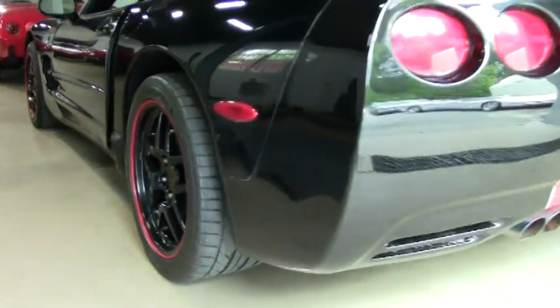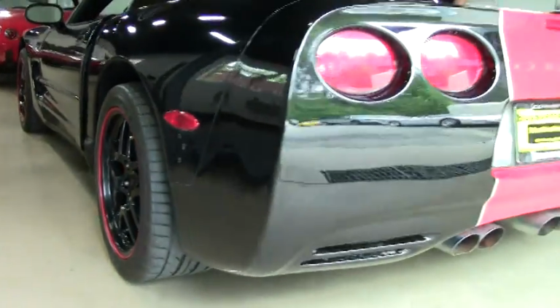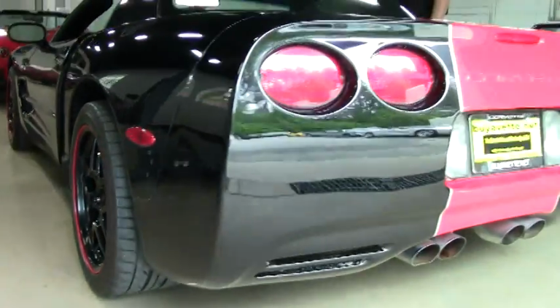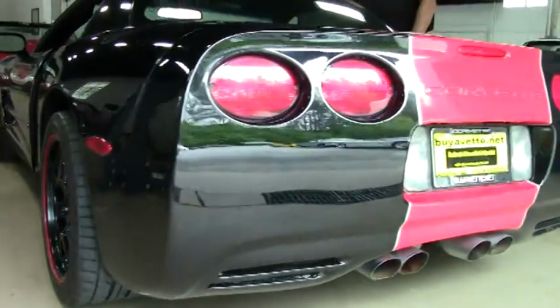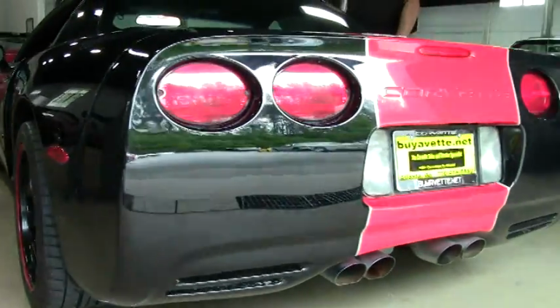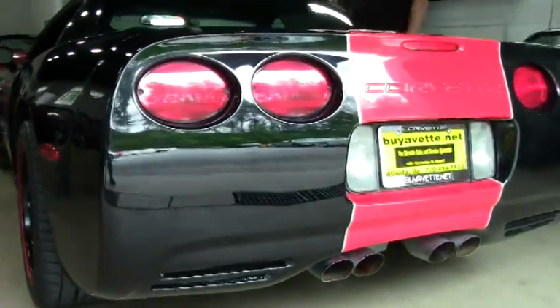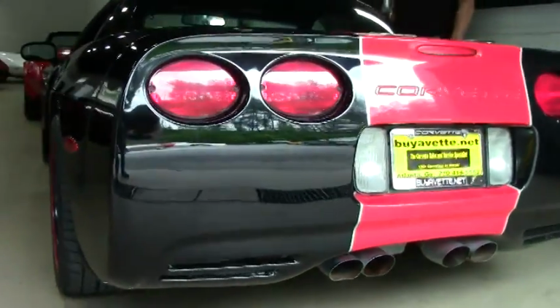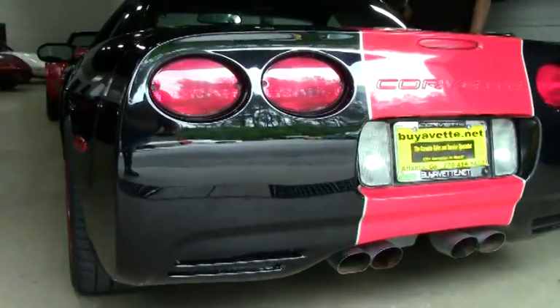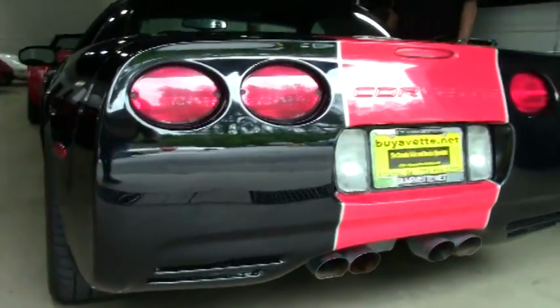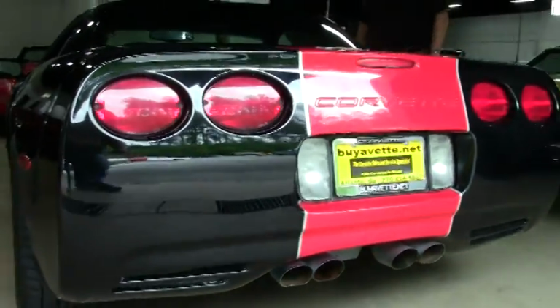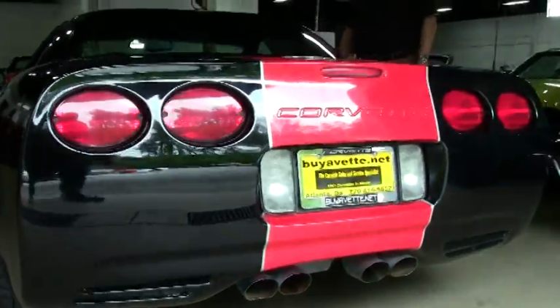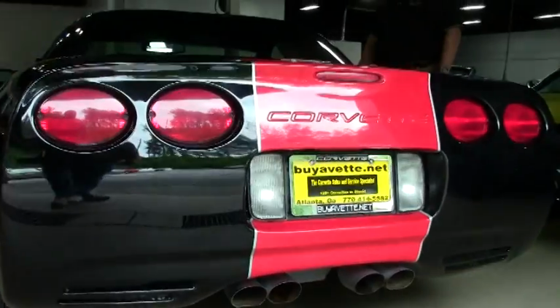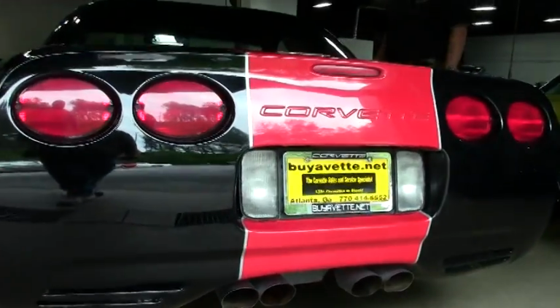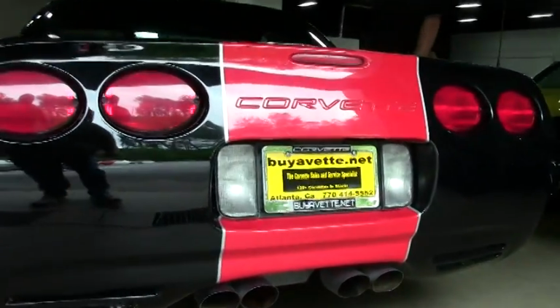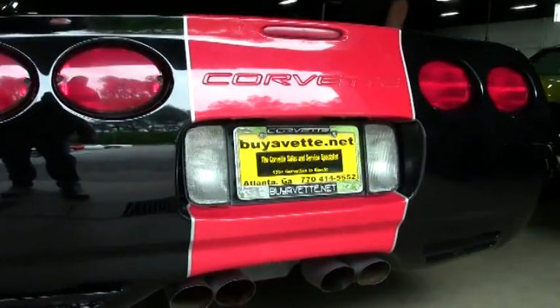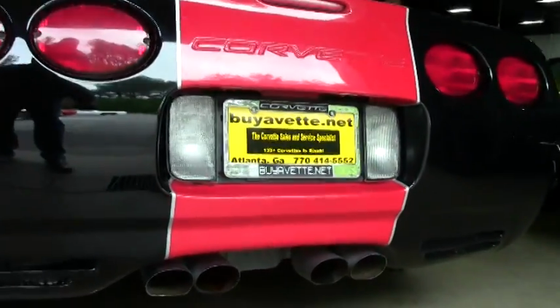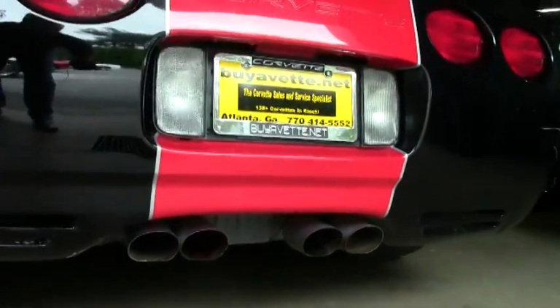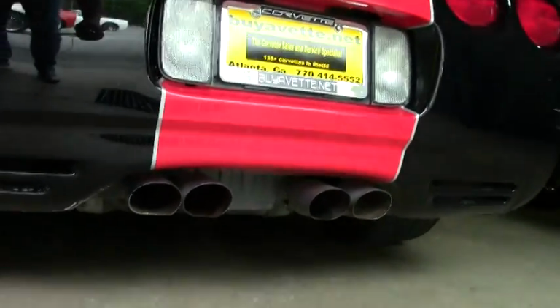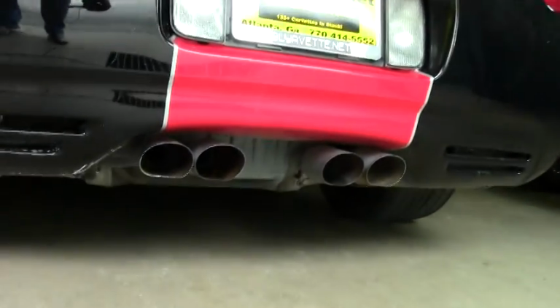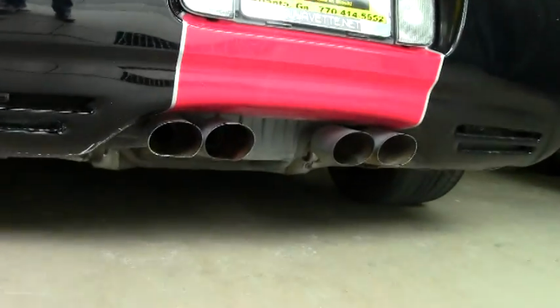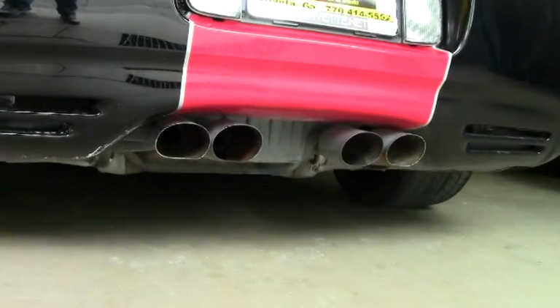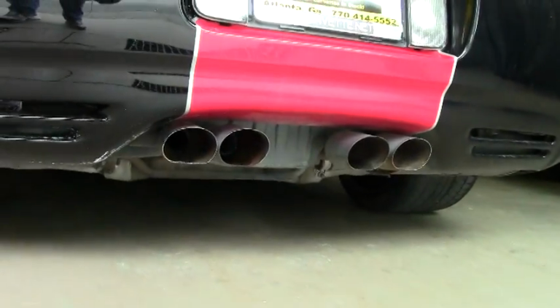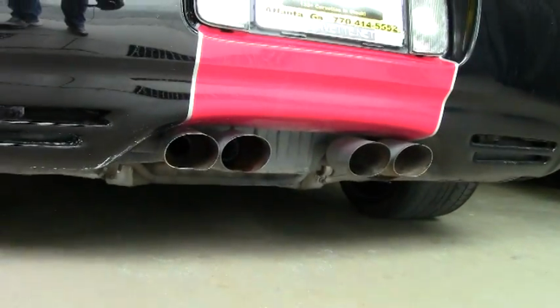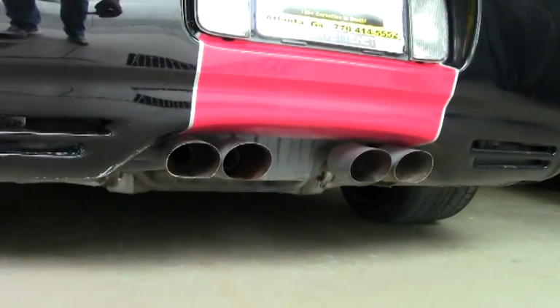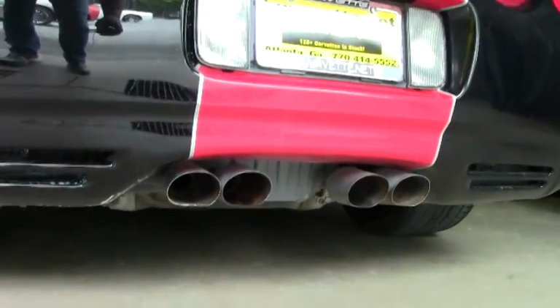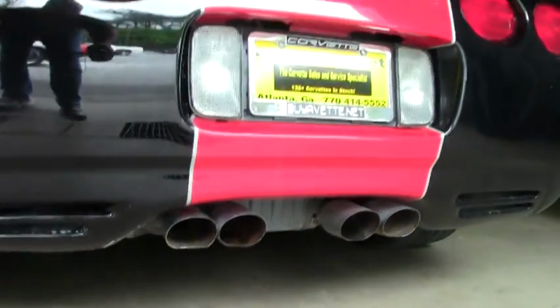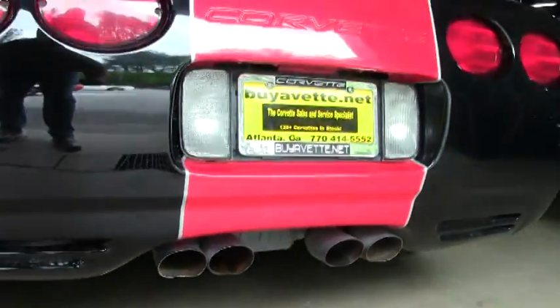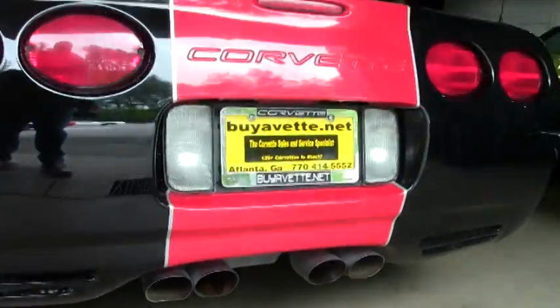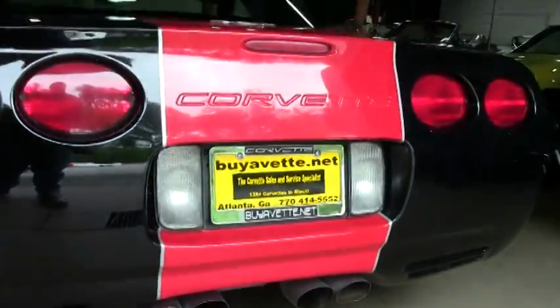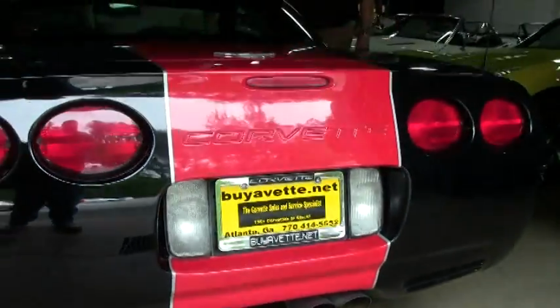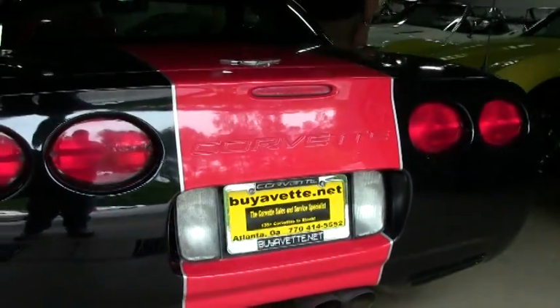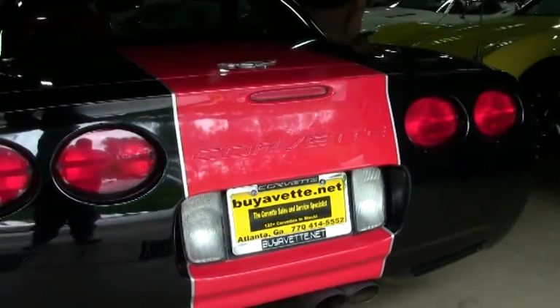It's going for $21,999. There is a two-year and/or 50,000-mile limited buy-a-vet warranty on this car.